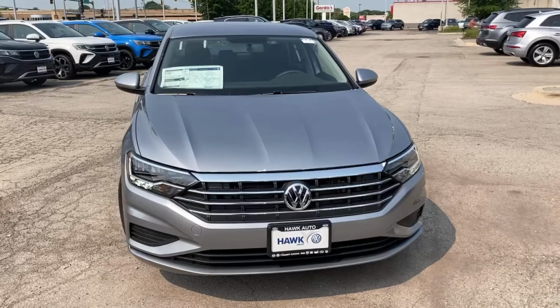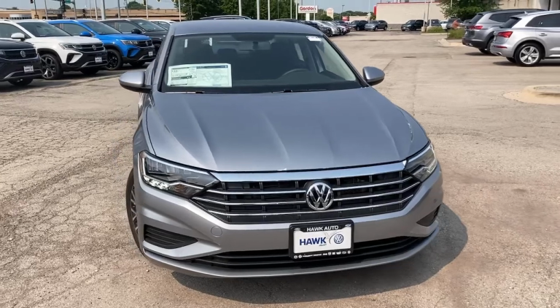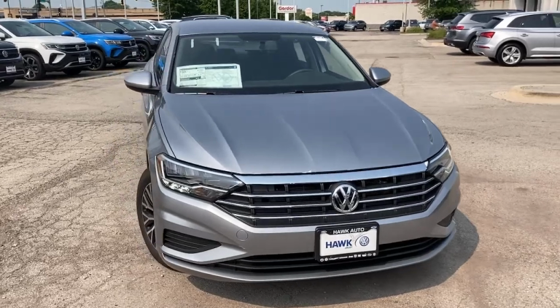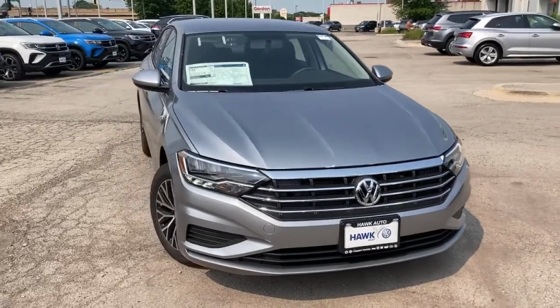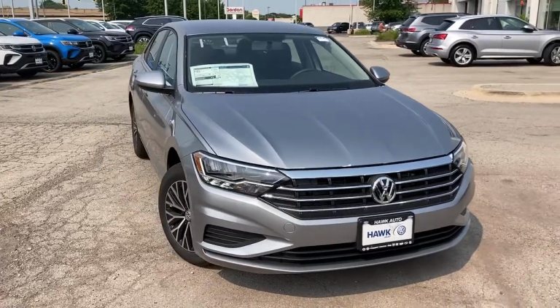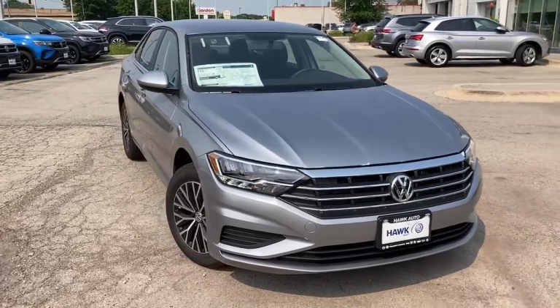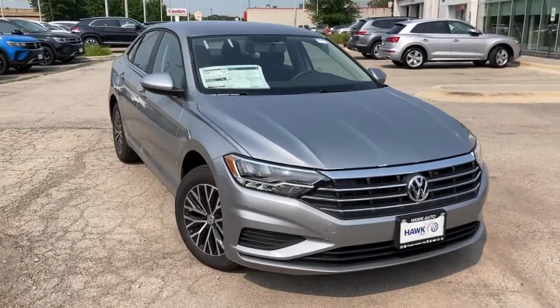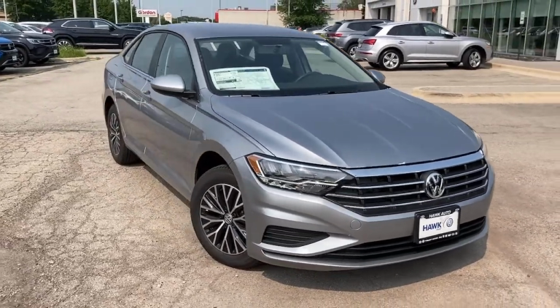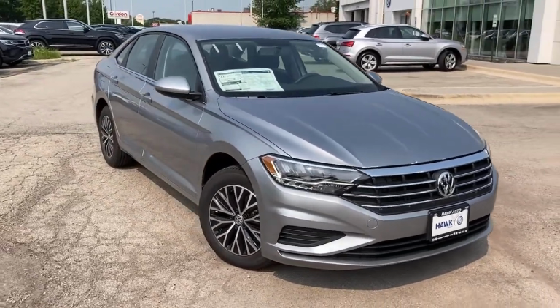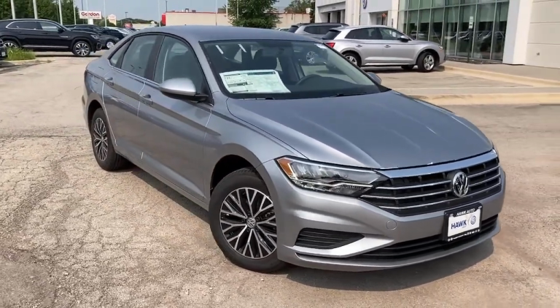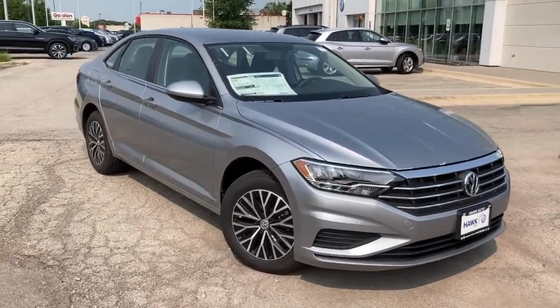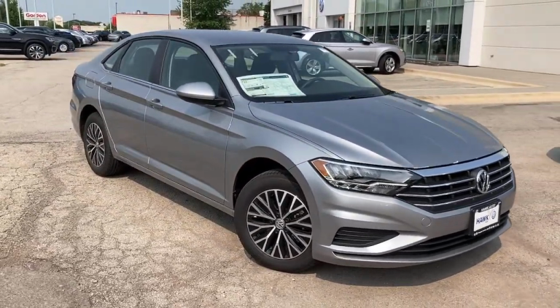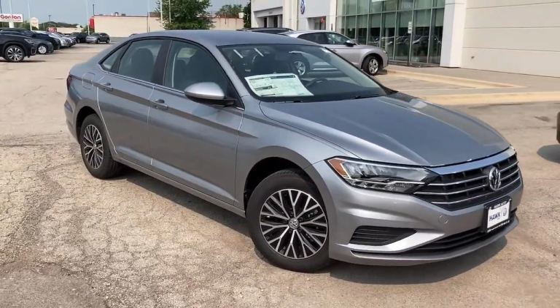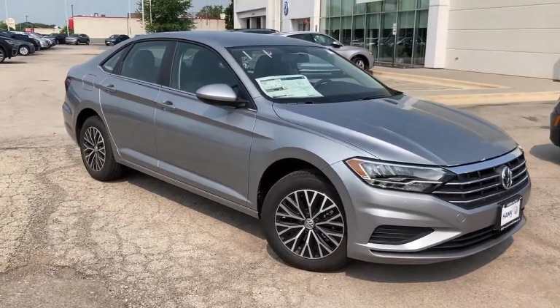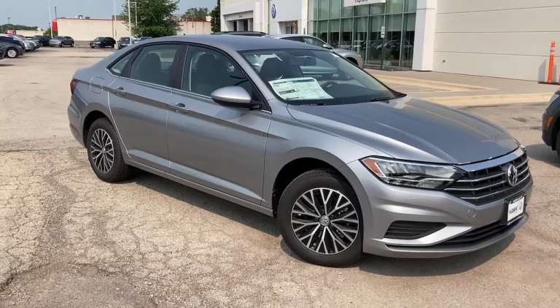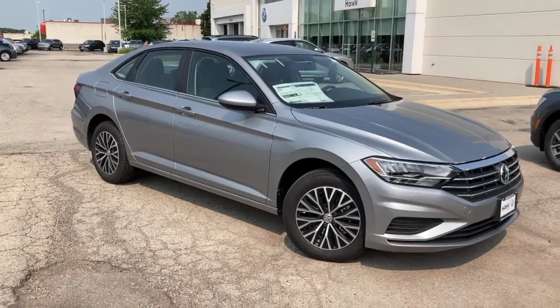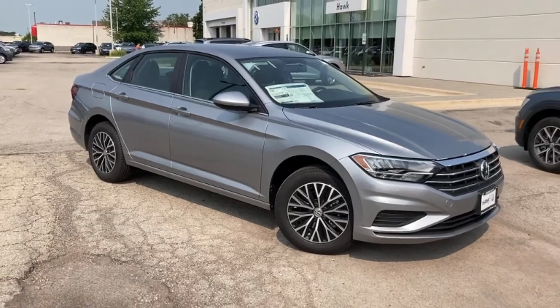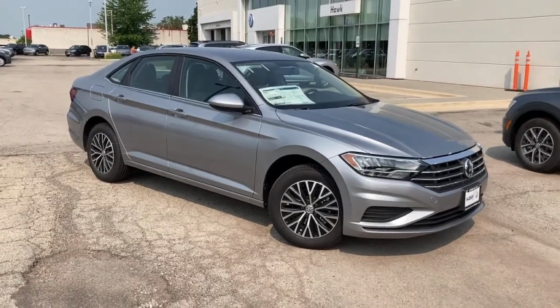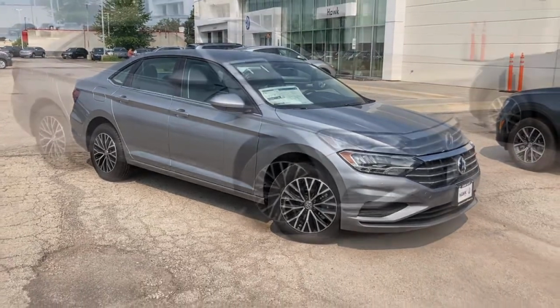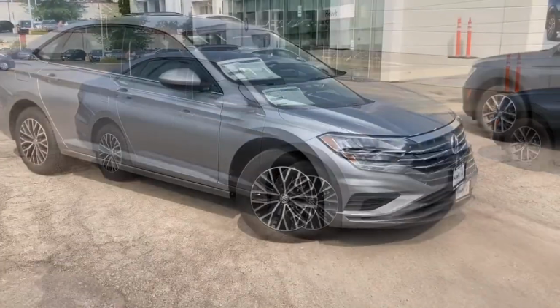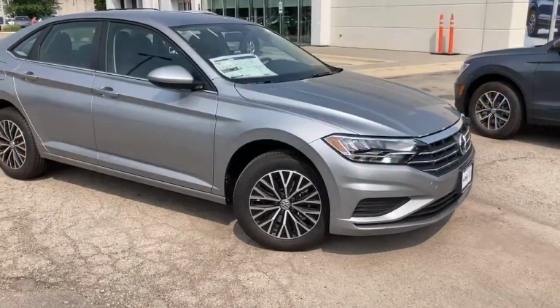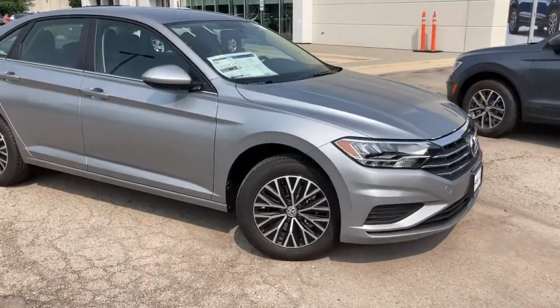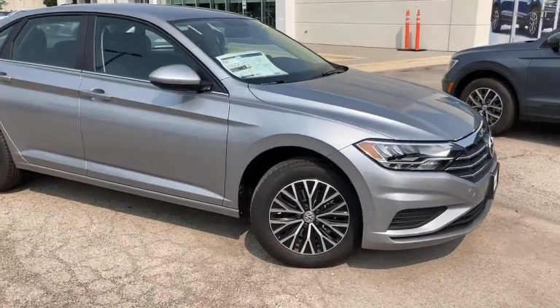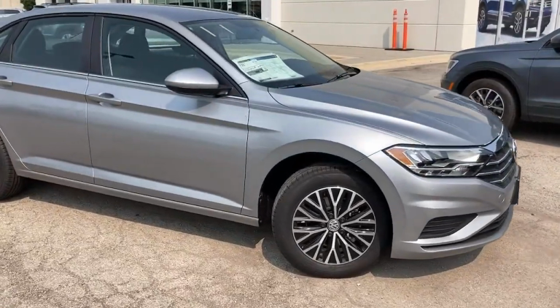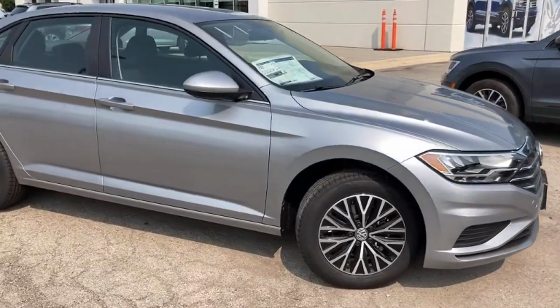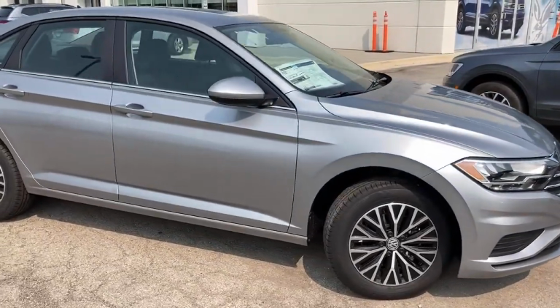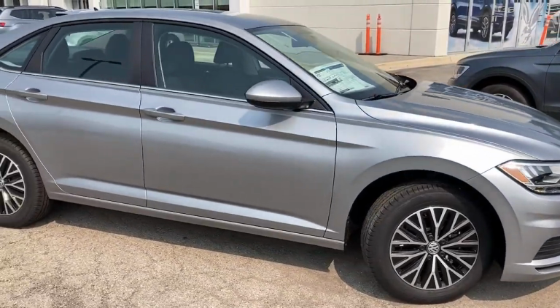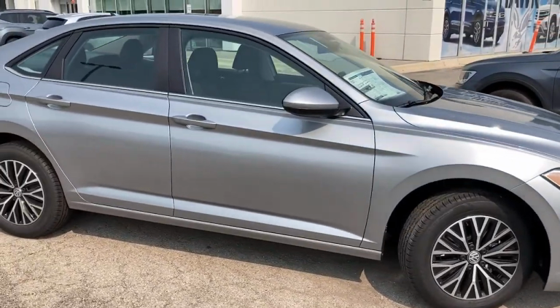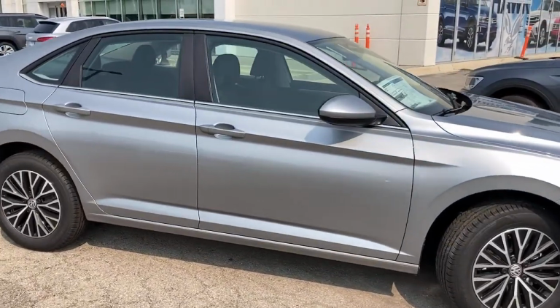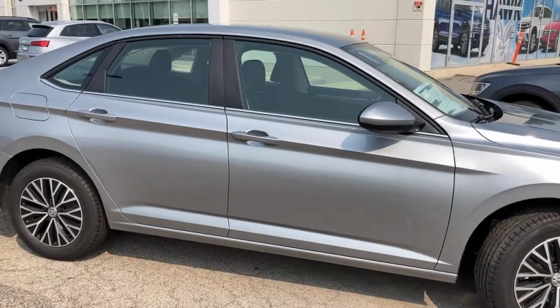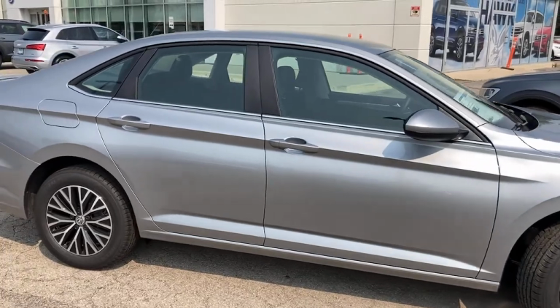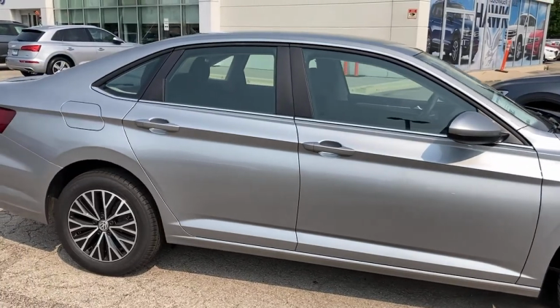Here is a wonderful 2021 Volkswagen Jetta. Take a closer look at this Volkswagen Jetta, the compact sedan that's tastefully understated, practical, and fun to drive.